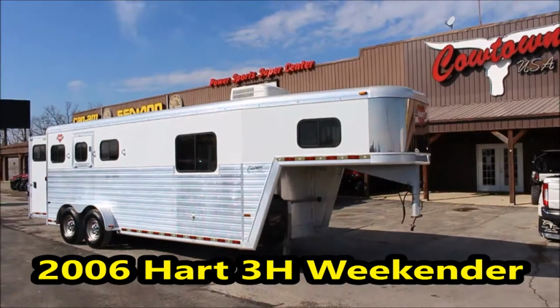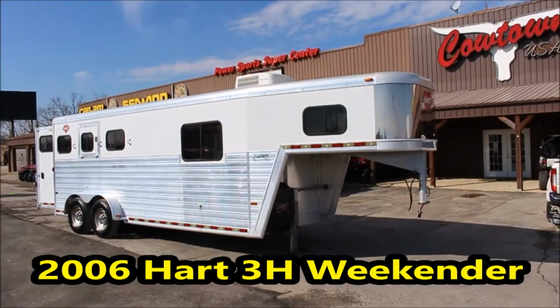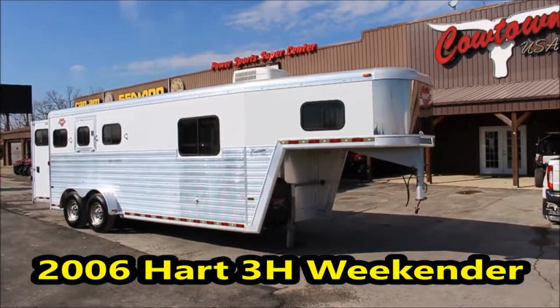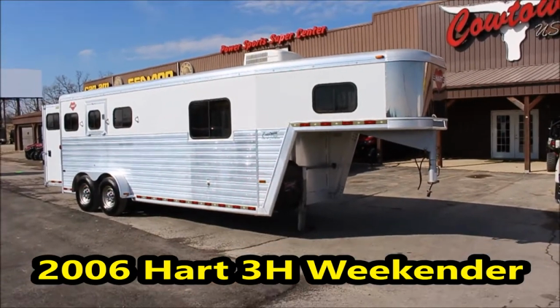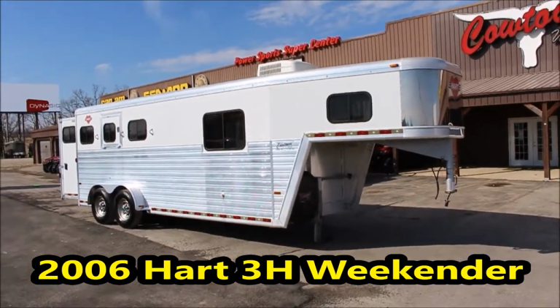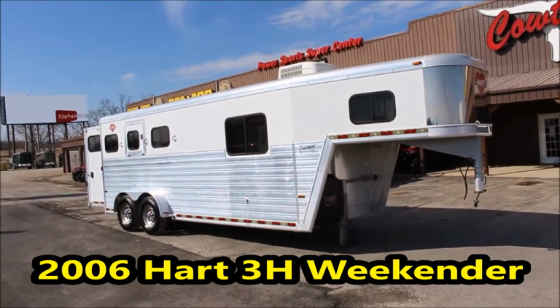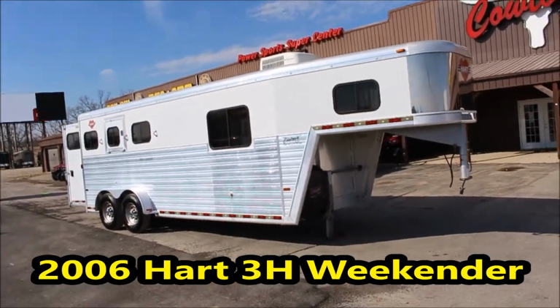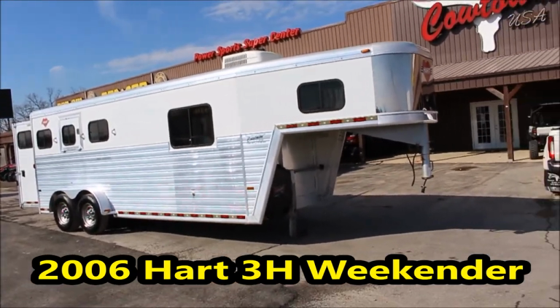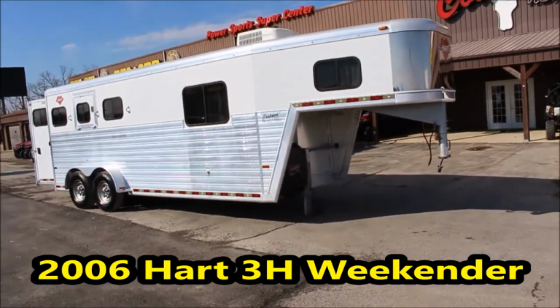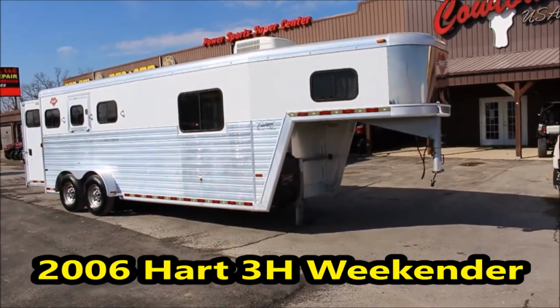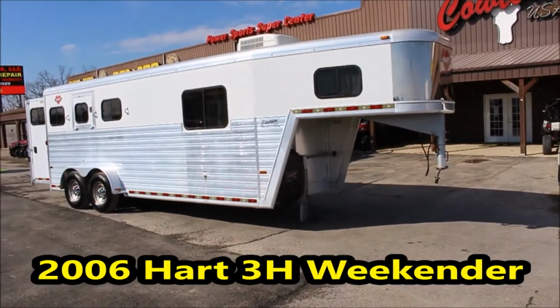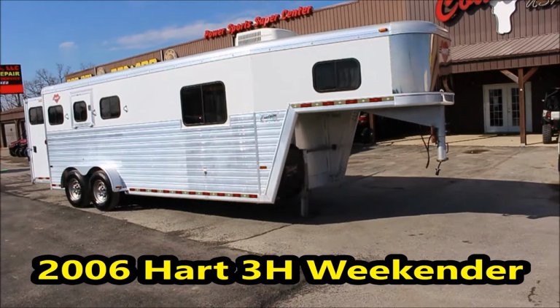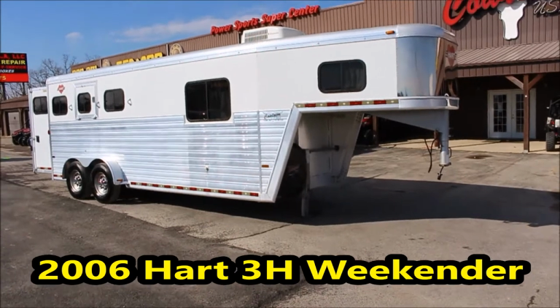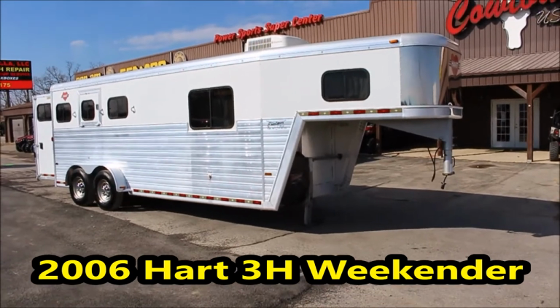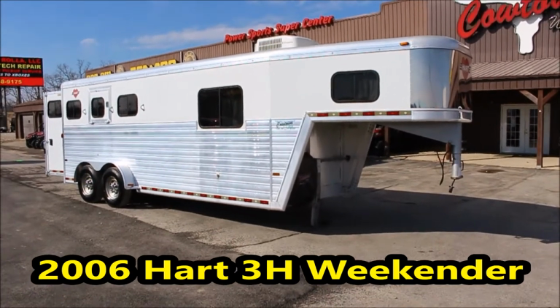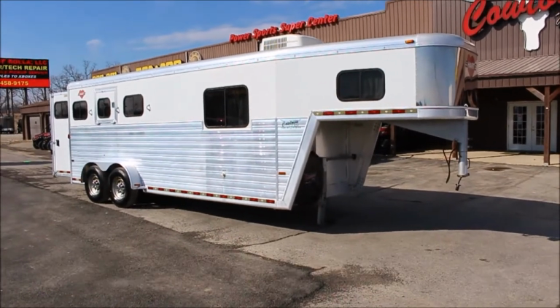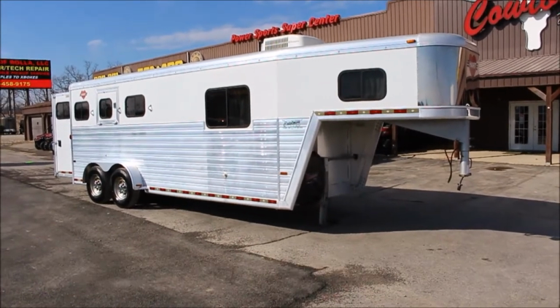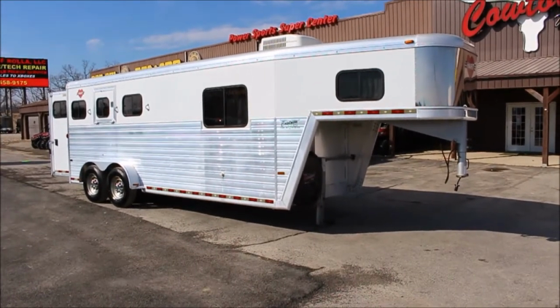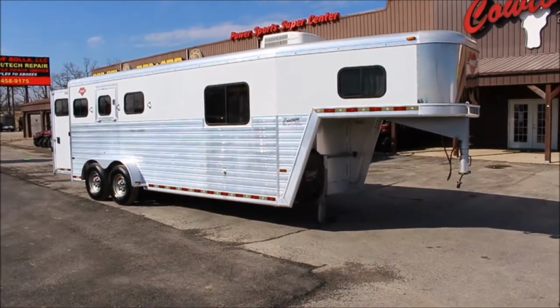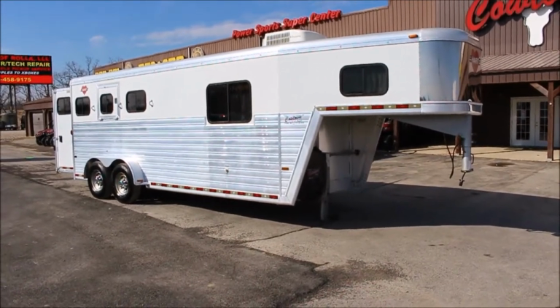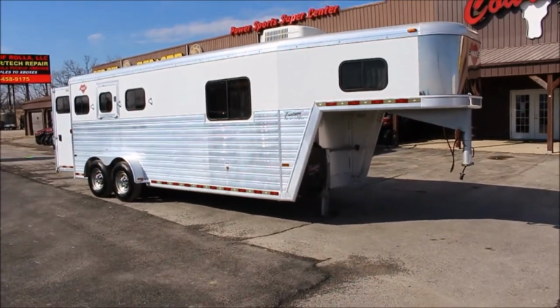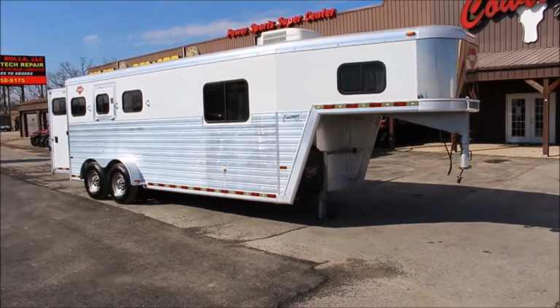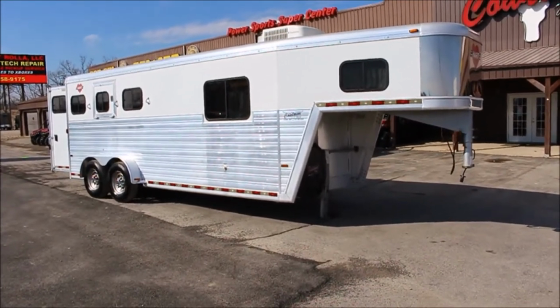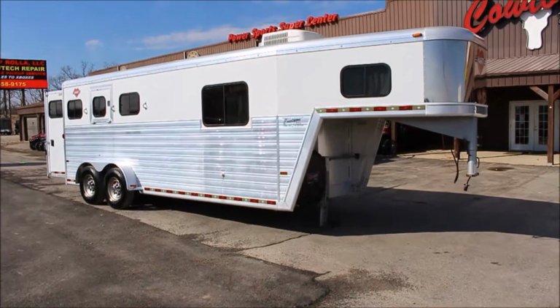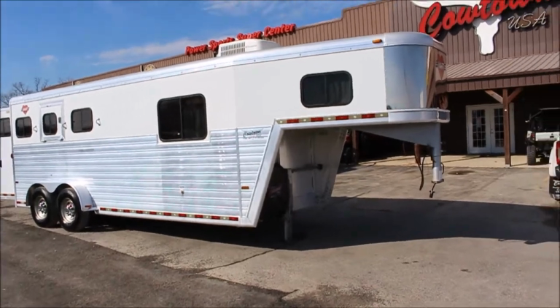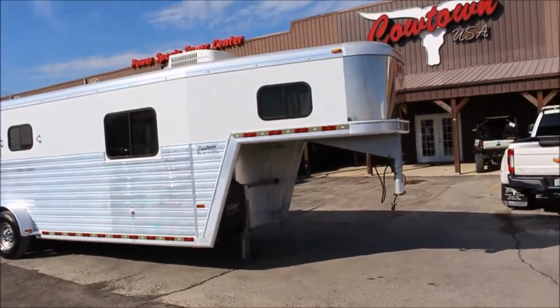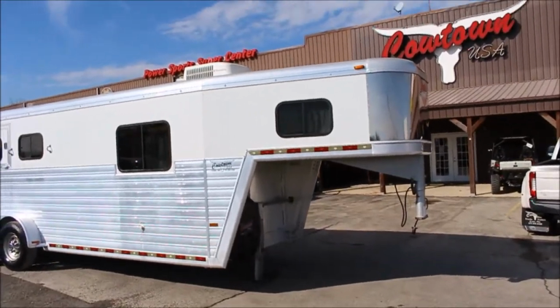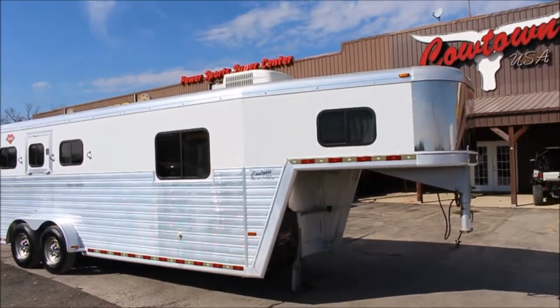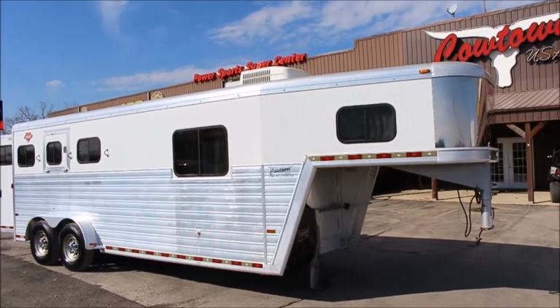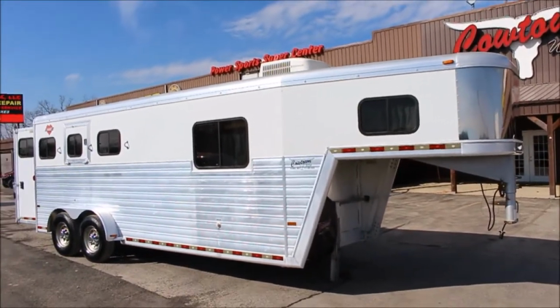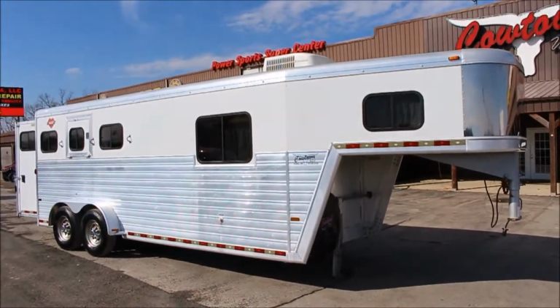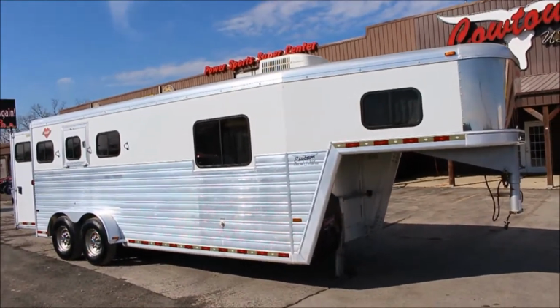Hi guys, Rick Day with Cowtown USA. Here with a really nice 2006 Hart three horse slant. Got about a six foot short wall — makes a really nice used trailer.